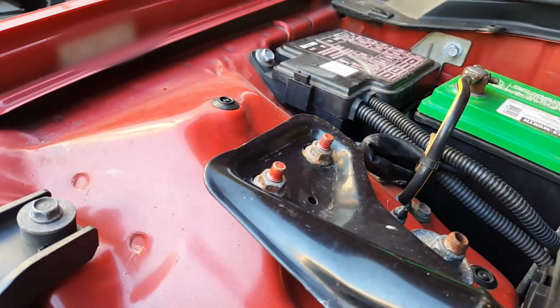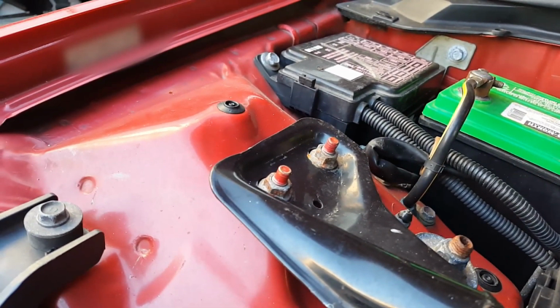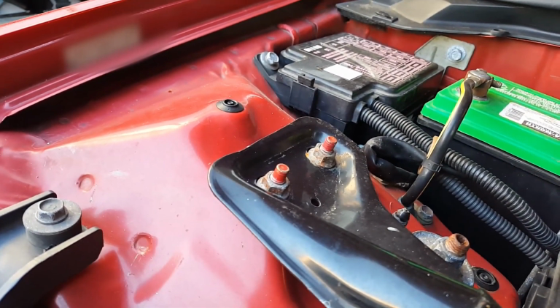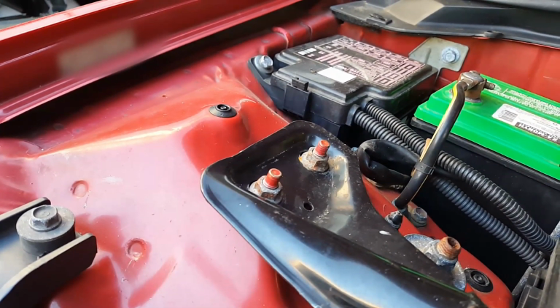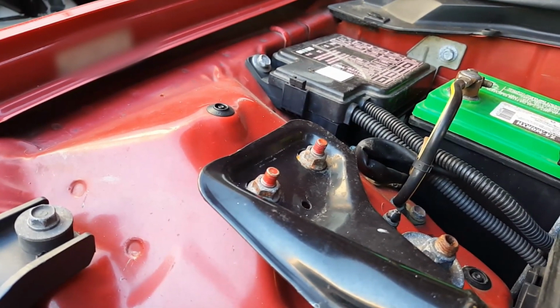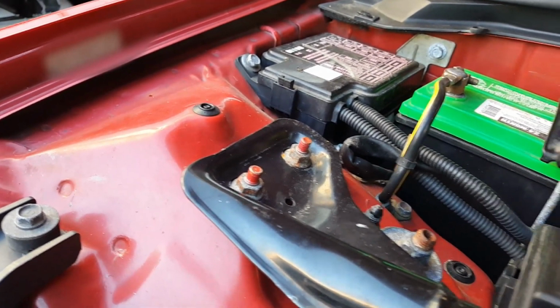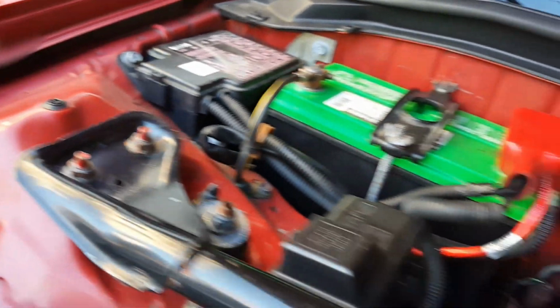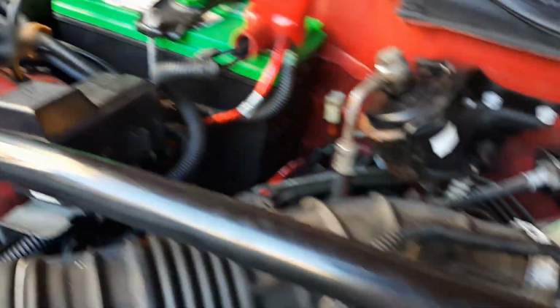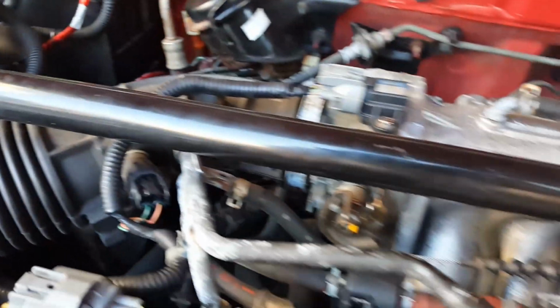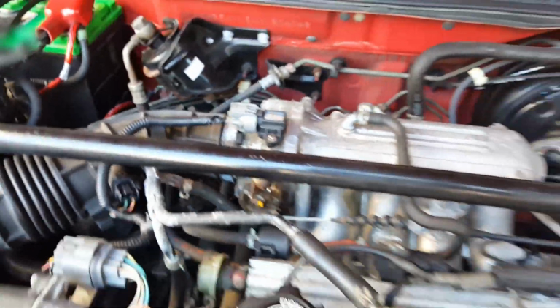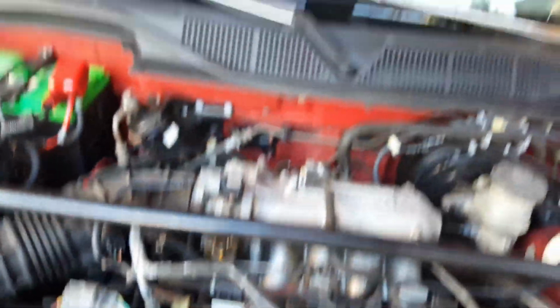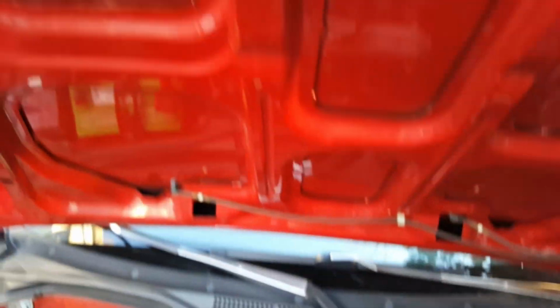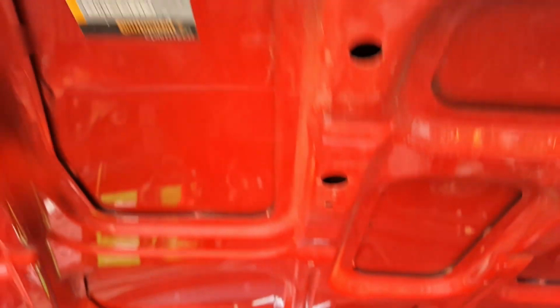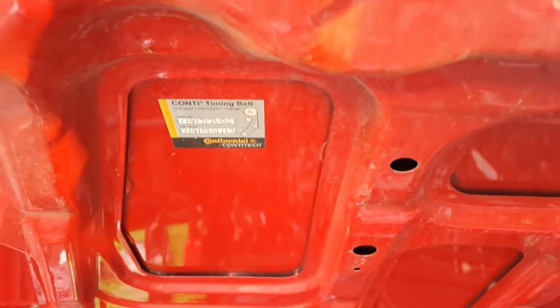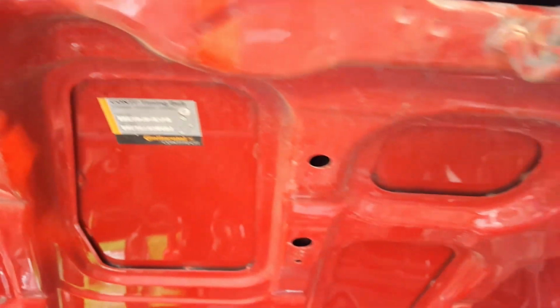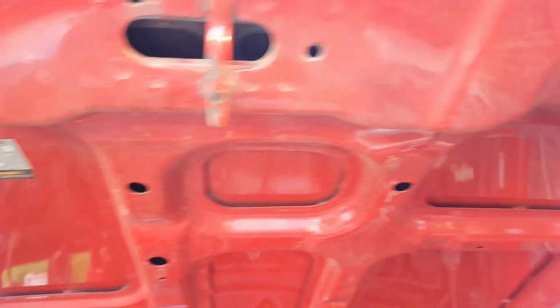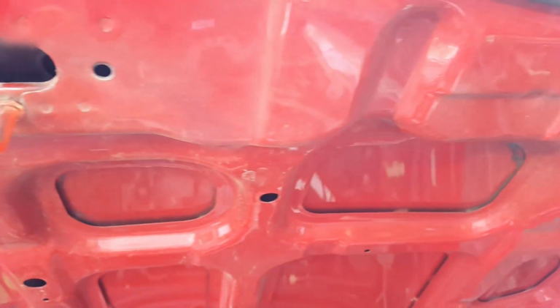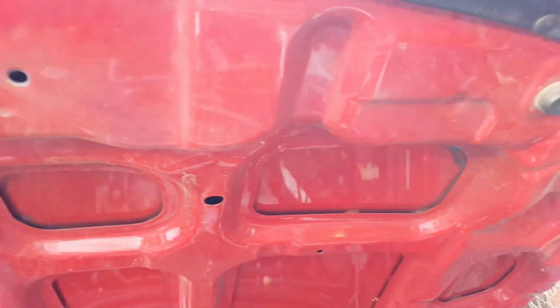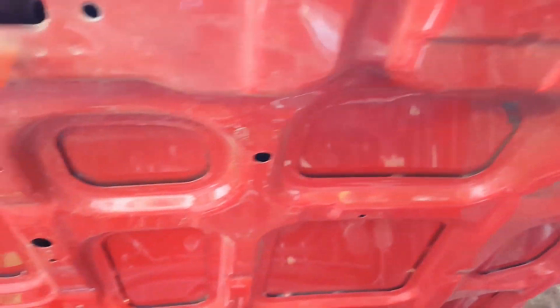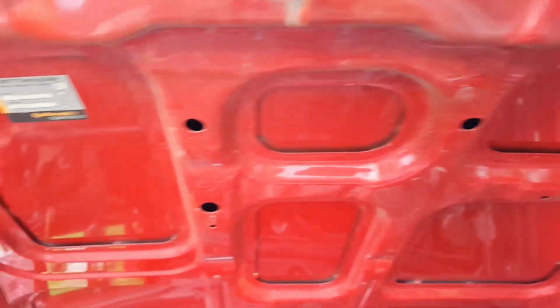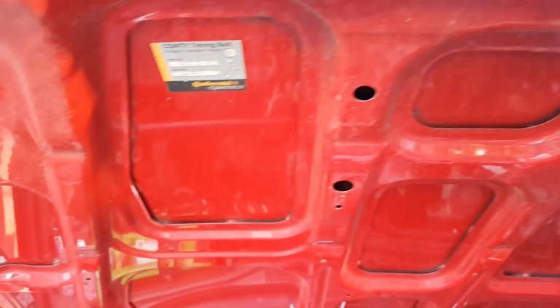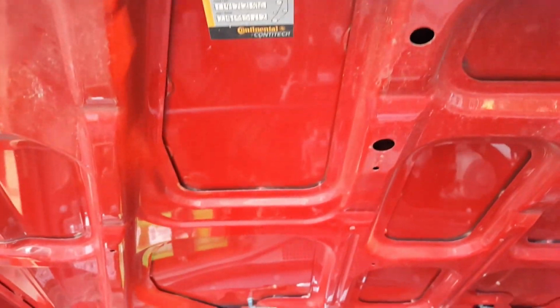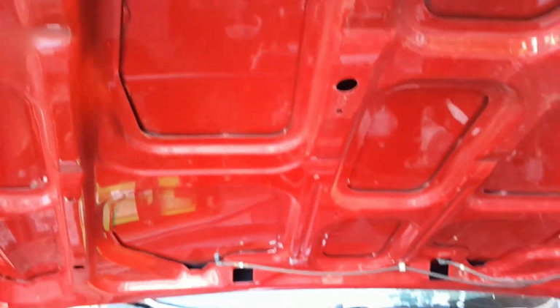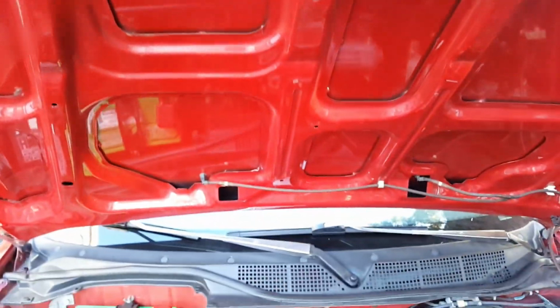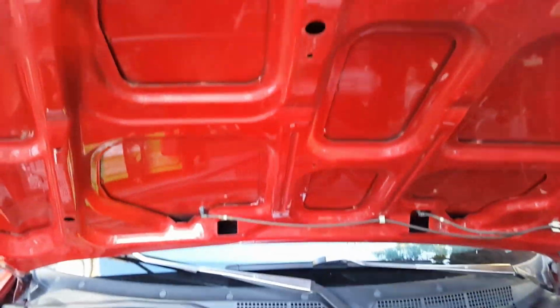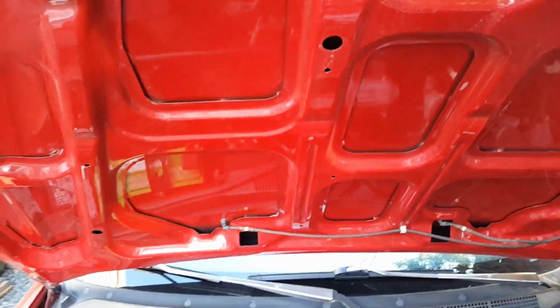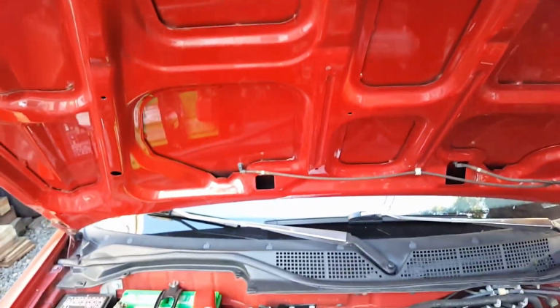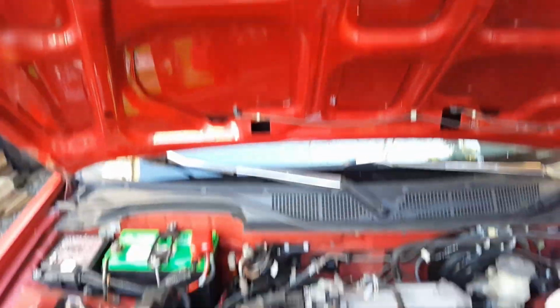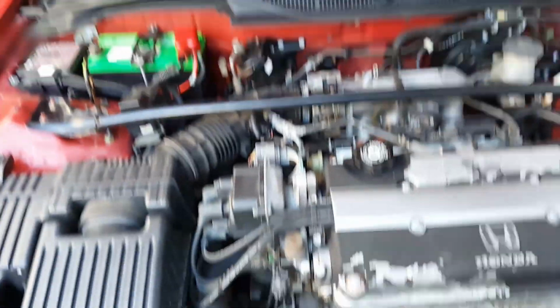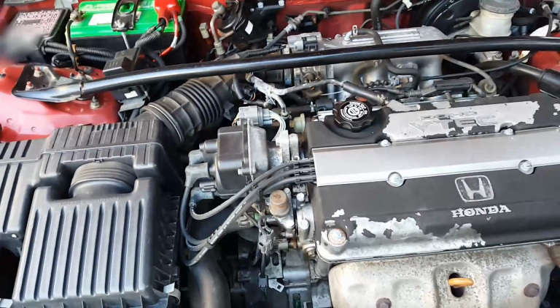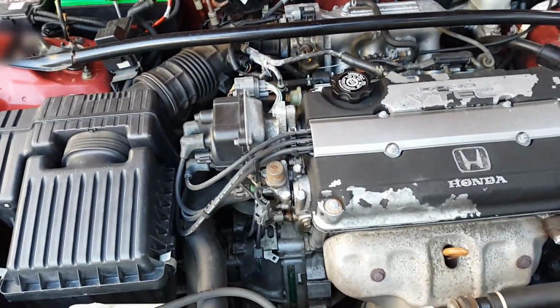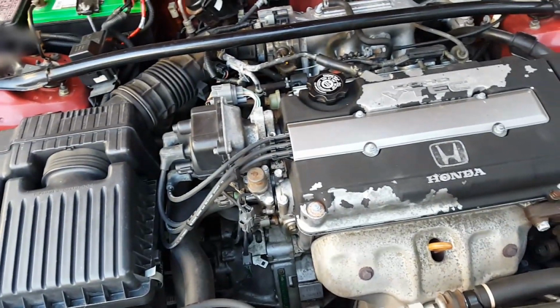There's a VIN number stamp or sticker on the left fender and another one on the right fender. I don't have anything on the hood — this hood's been repainted and it's not the original, but it's not a big deal as long as it's OEM.